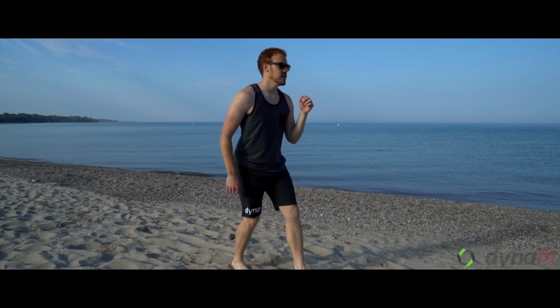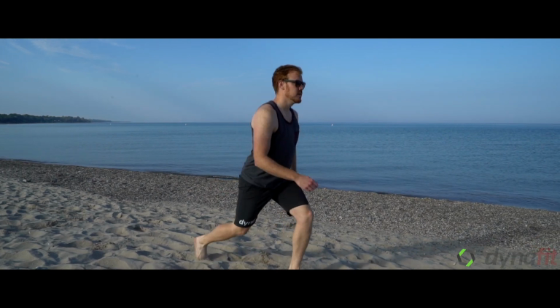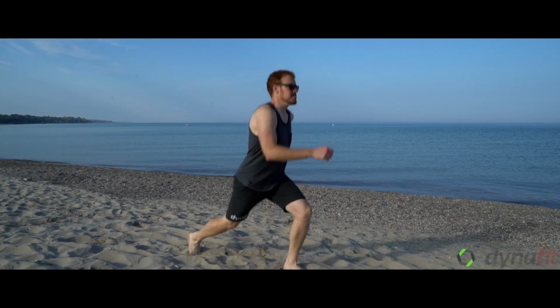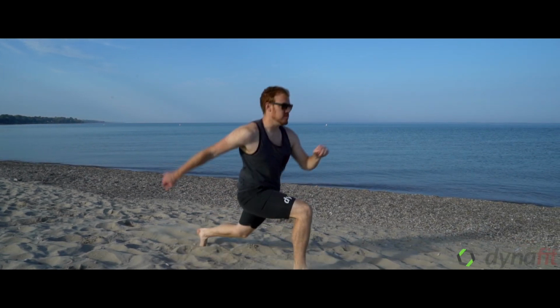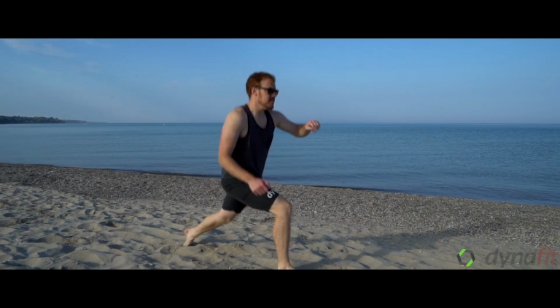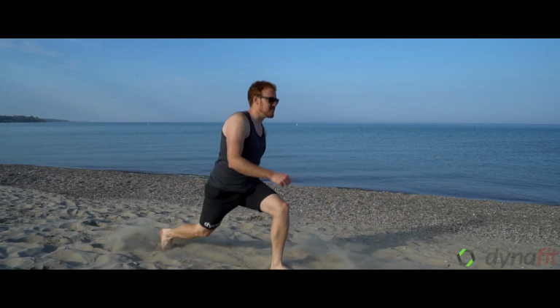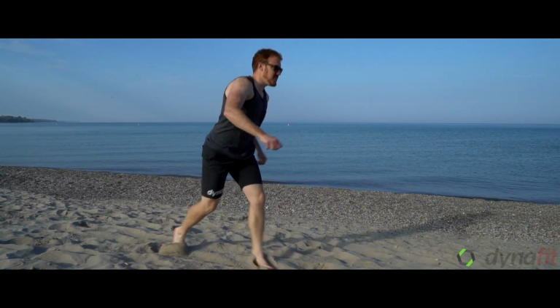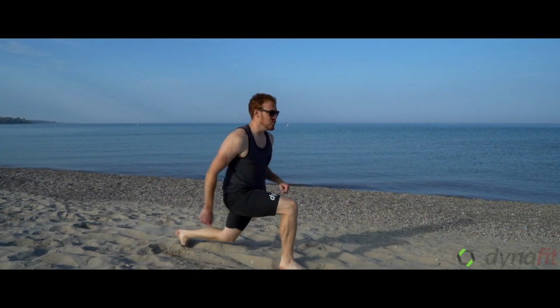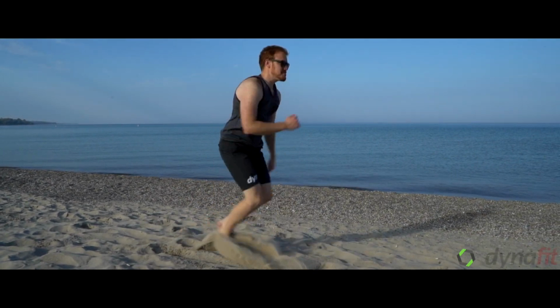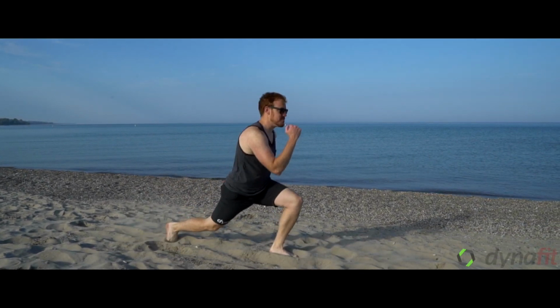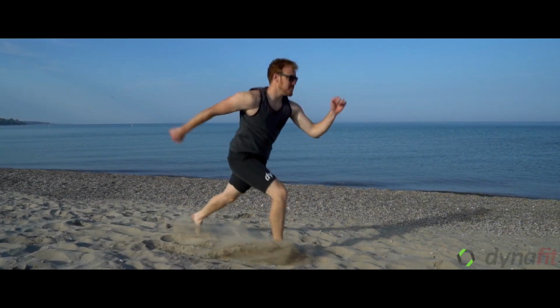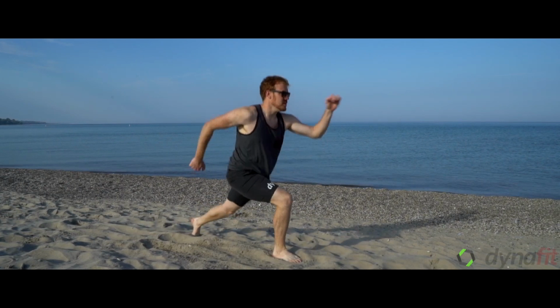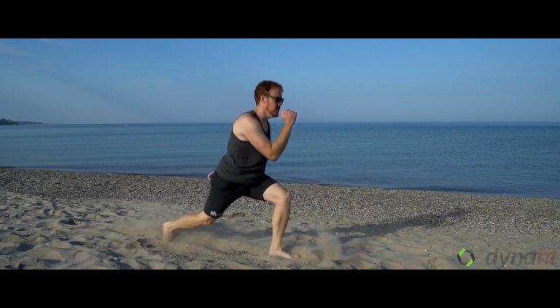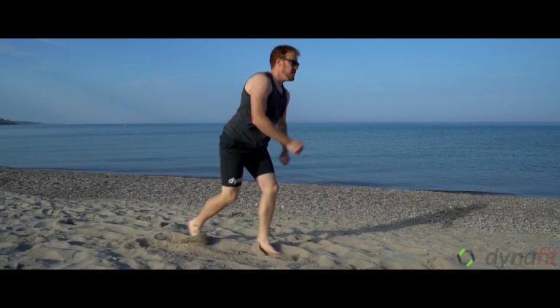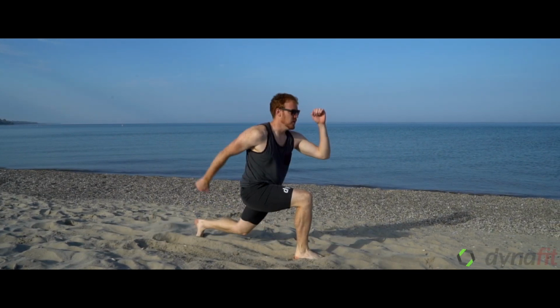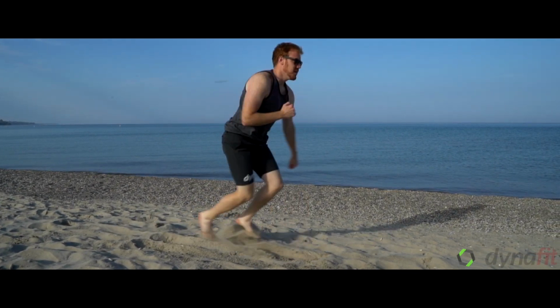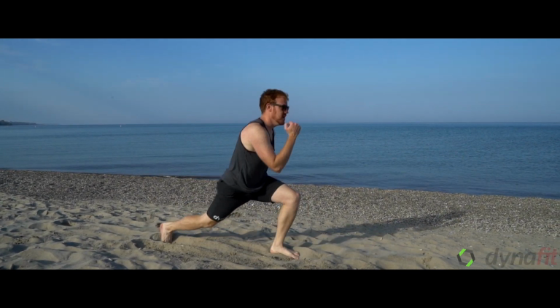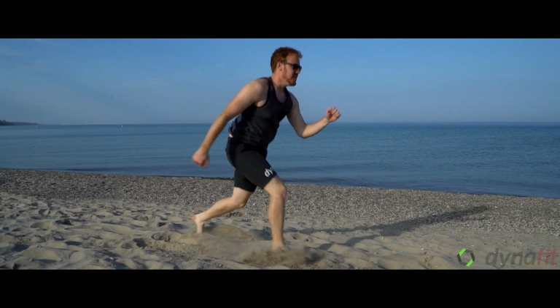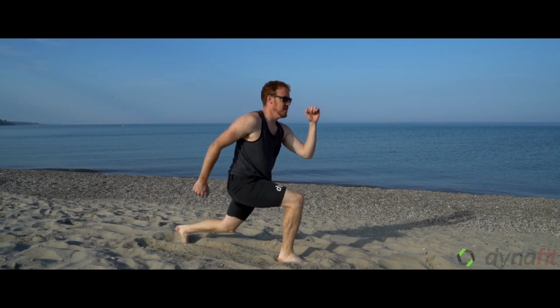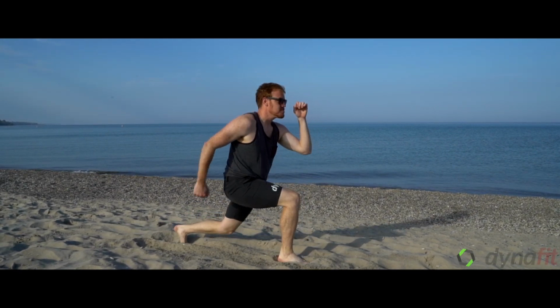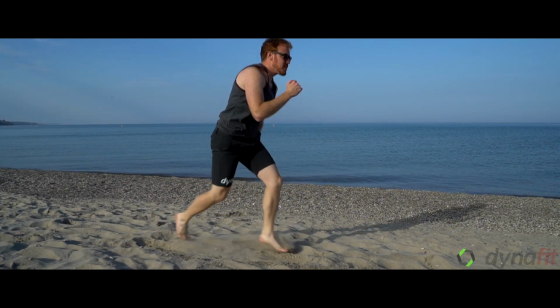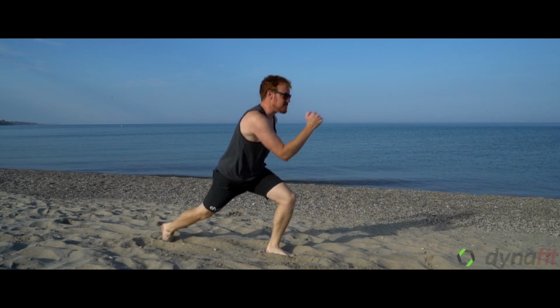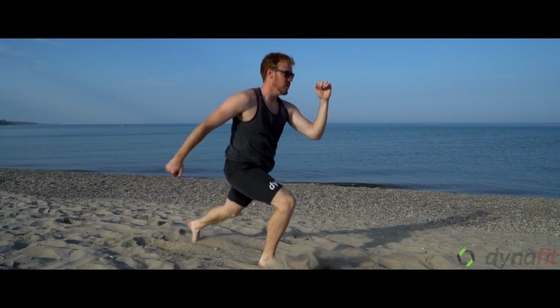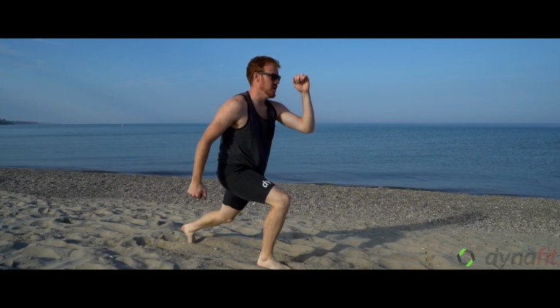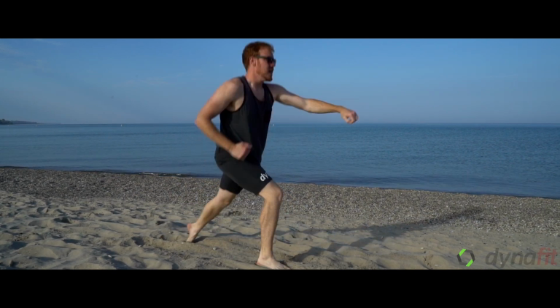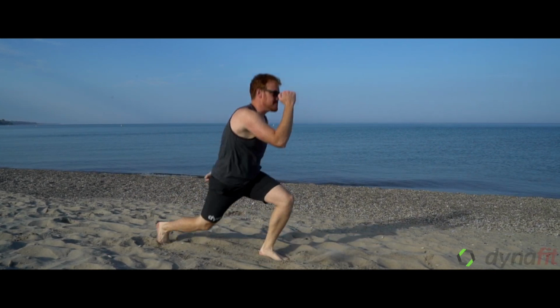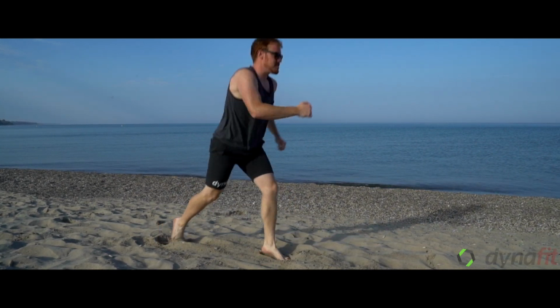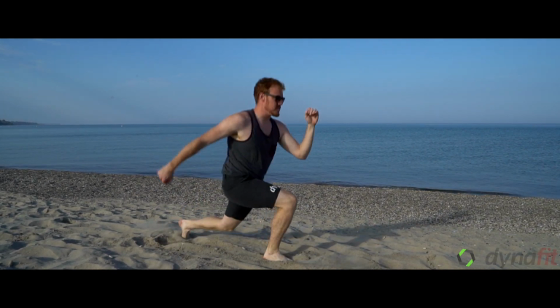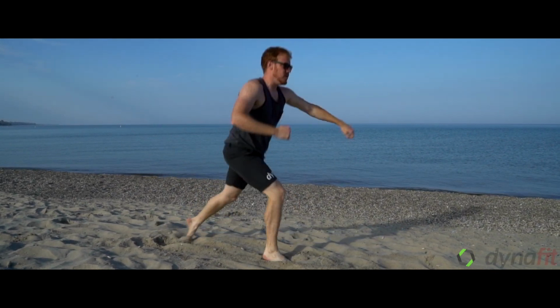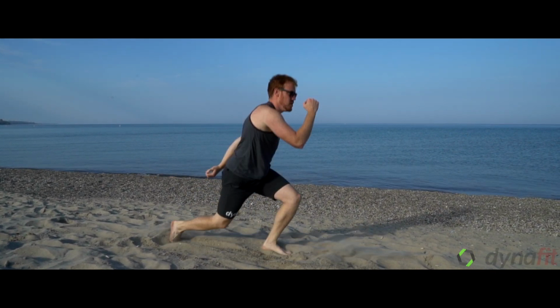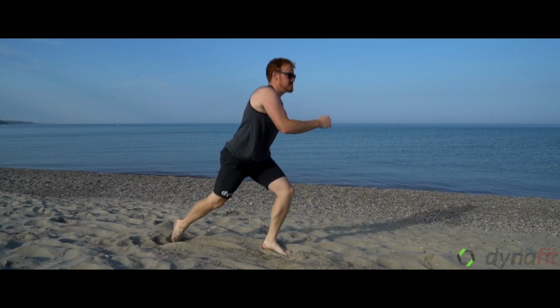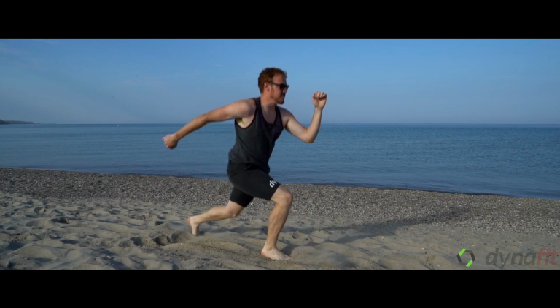Cory is demonstrating our switch lunges. They're a nice fast switch between lunge one leg and the other. You're trying to get yourself off of the ground as much as you can, landing in a lunge, keeping the knee over the ankle and not letting it pass the toes.